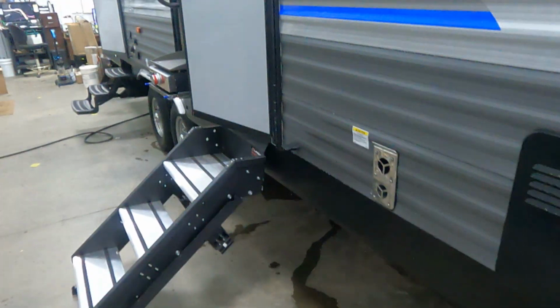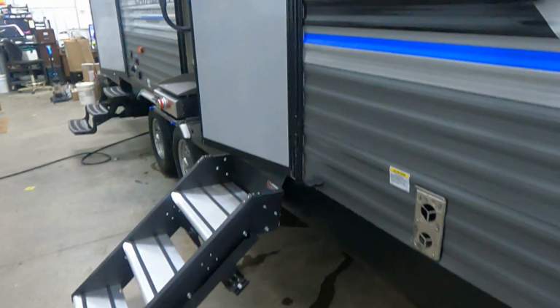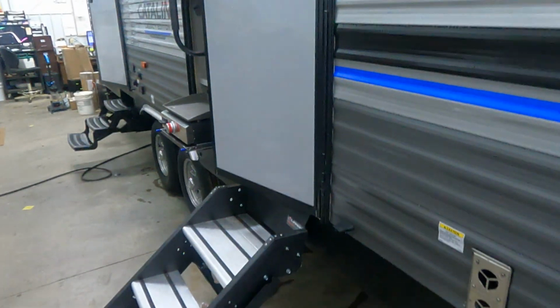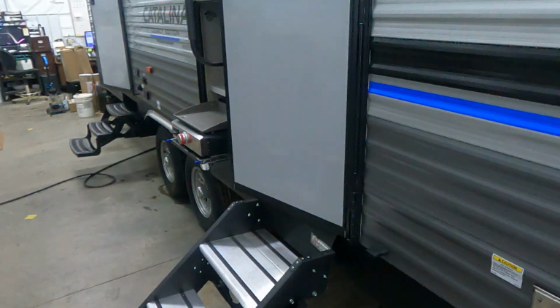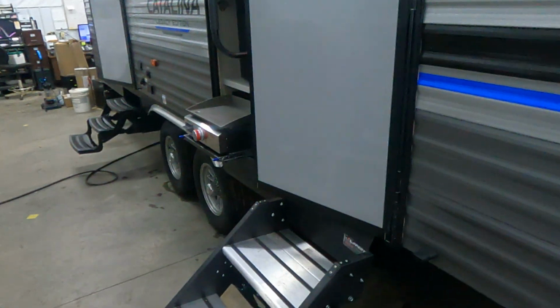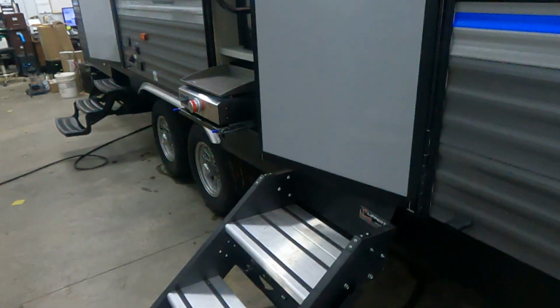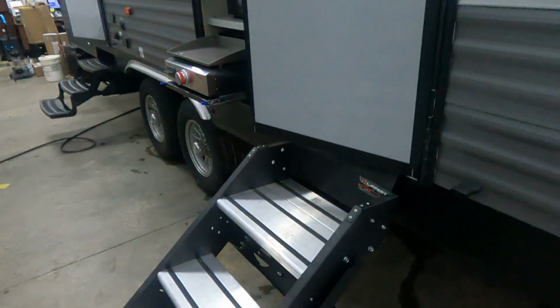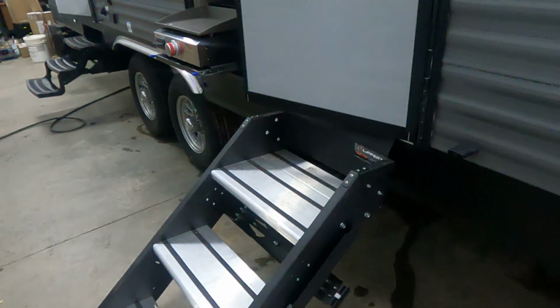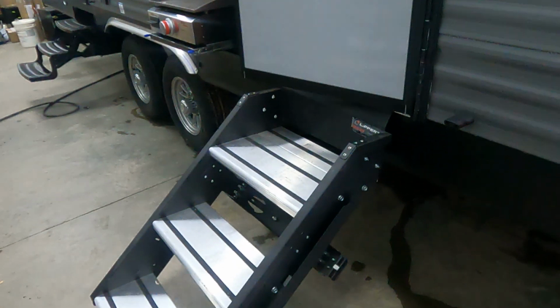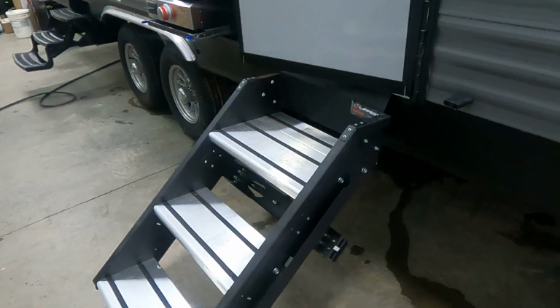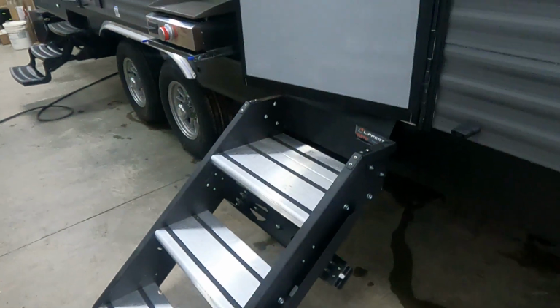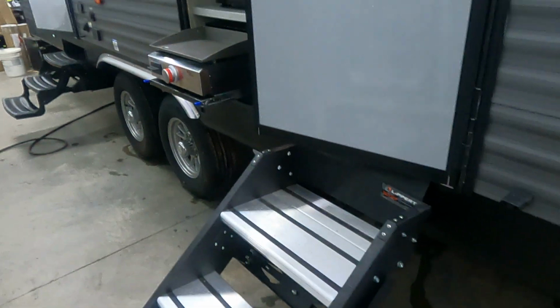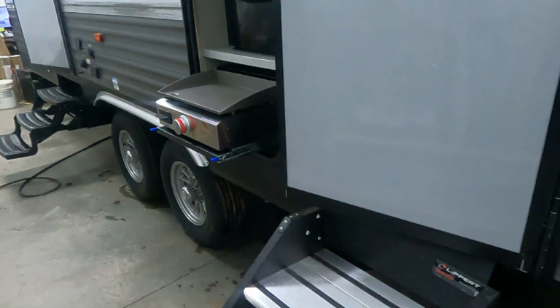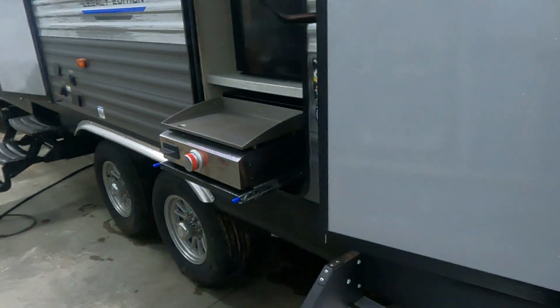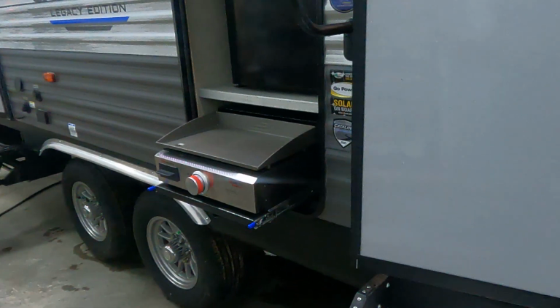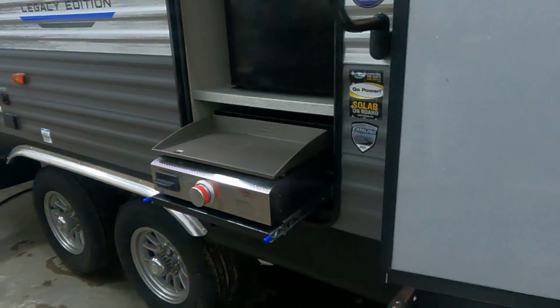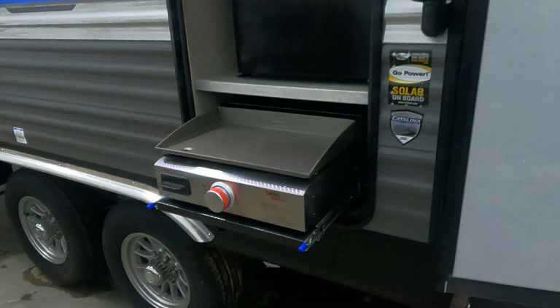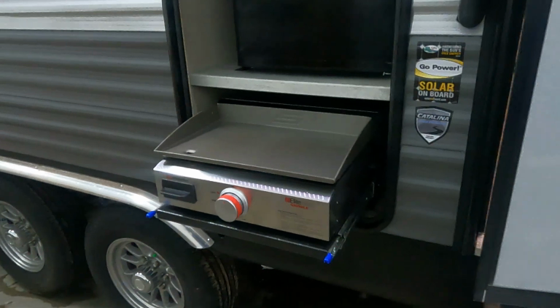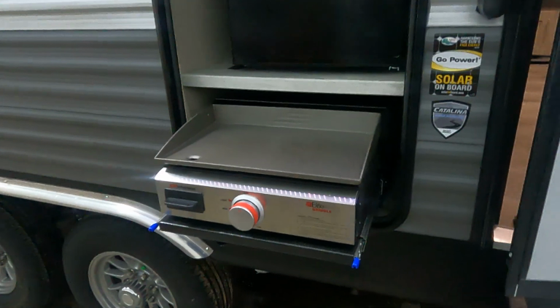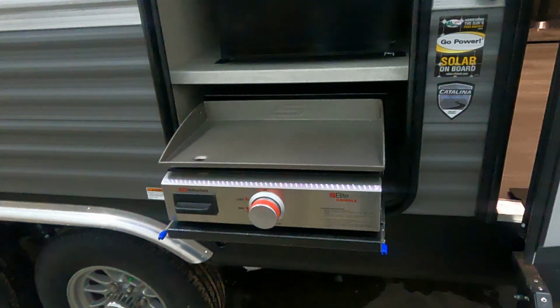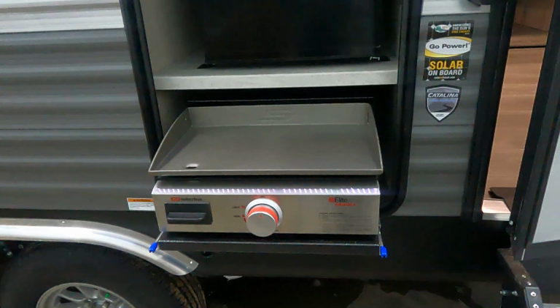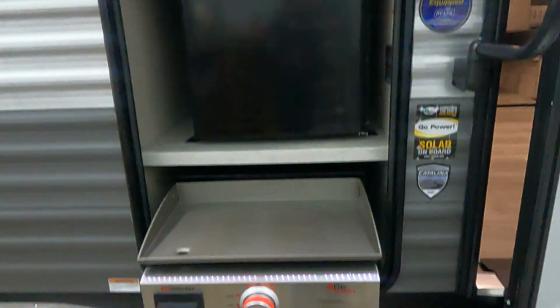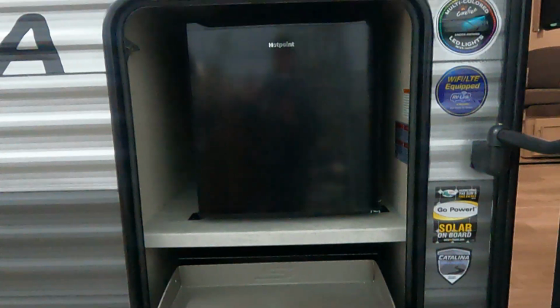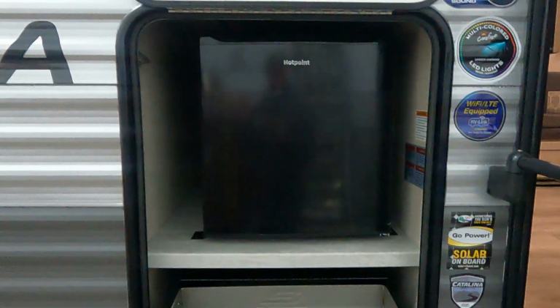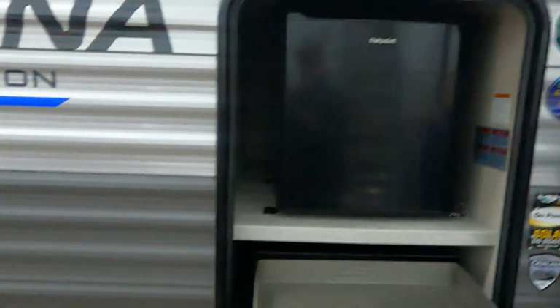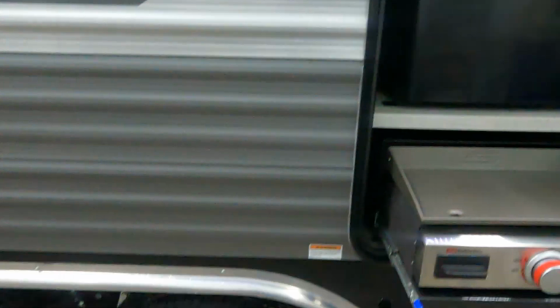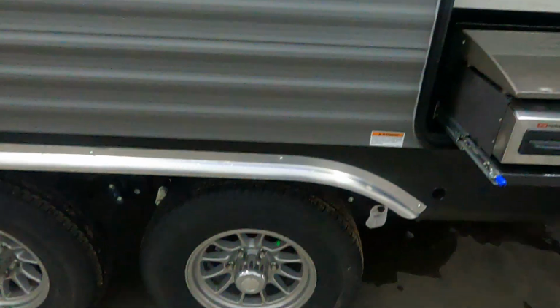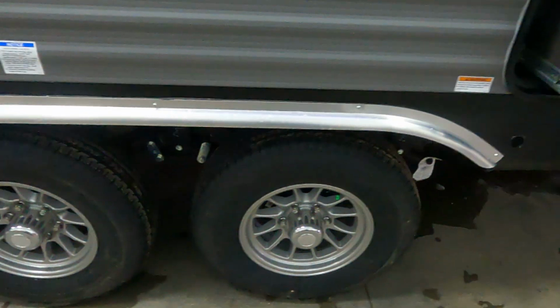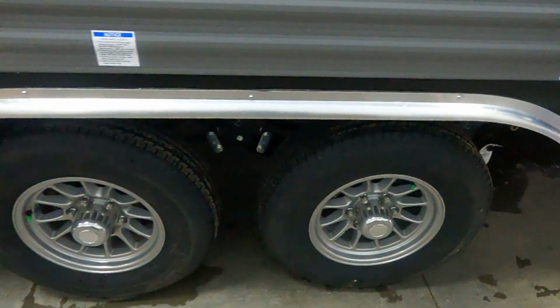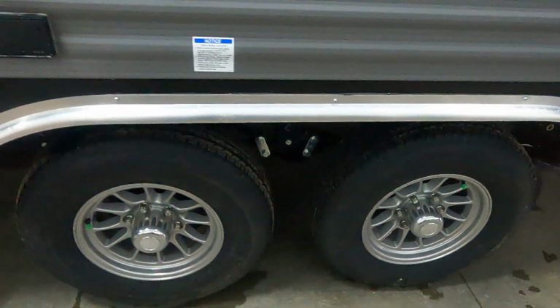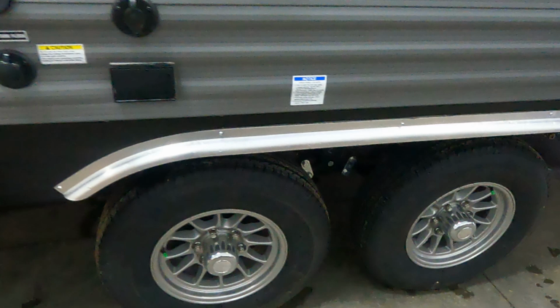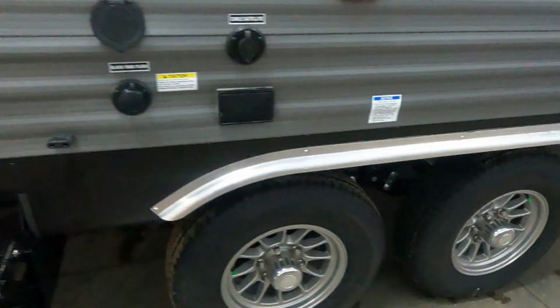Two entry doors, solid entry step. A mini camp kitchen, I would say — a griddle, mini fridge. Awesome looking tires and fenders.